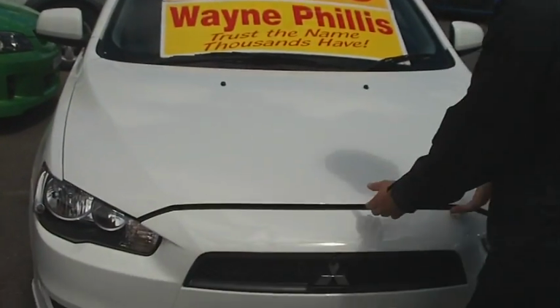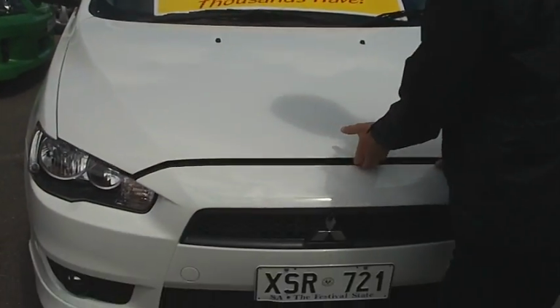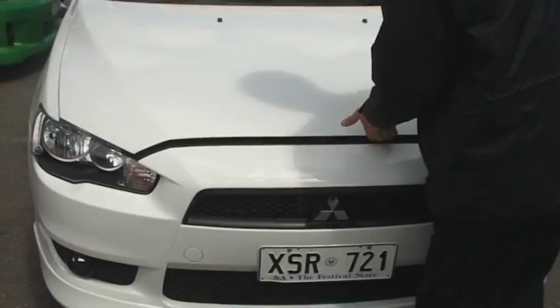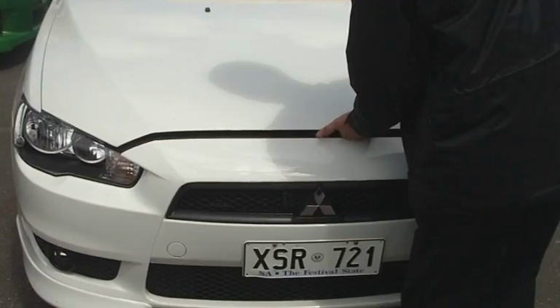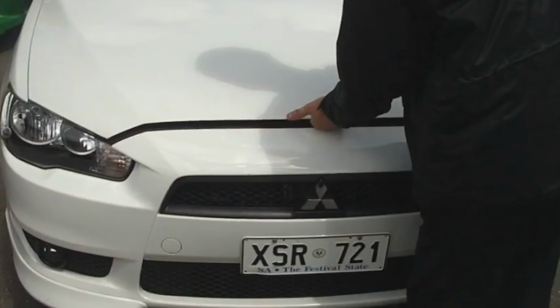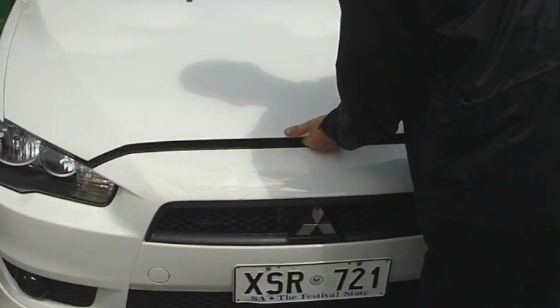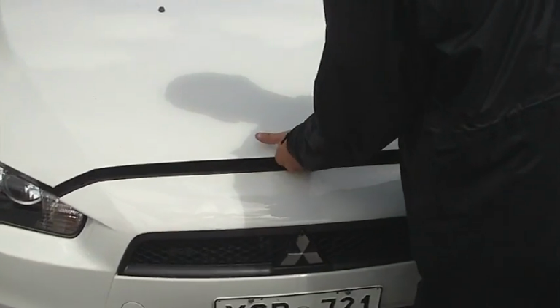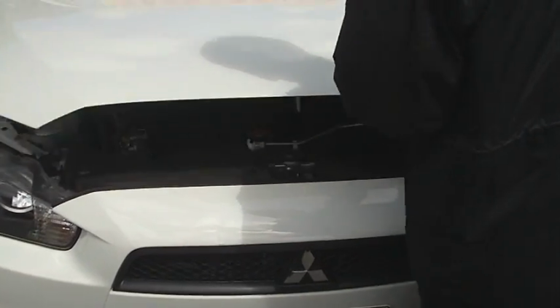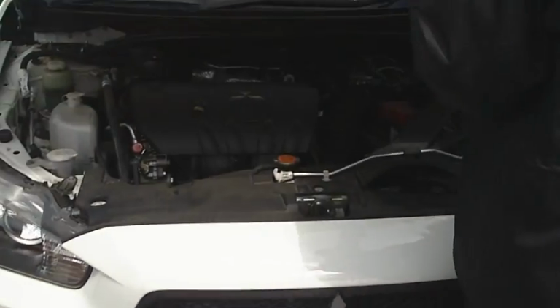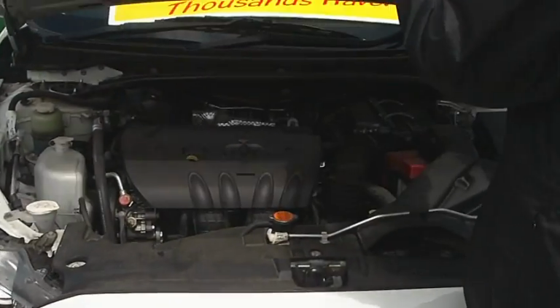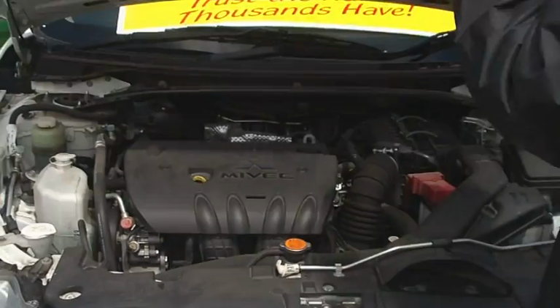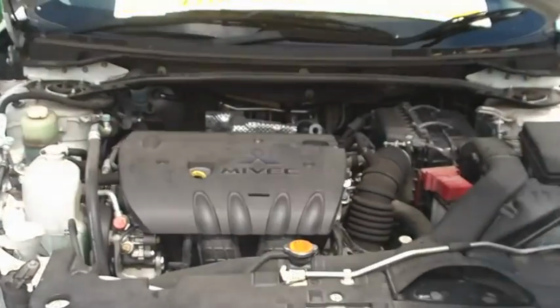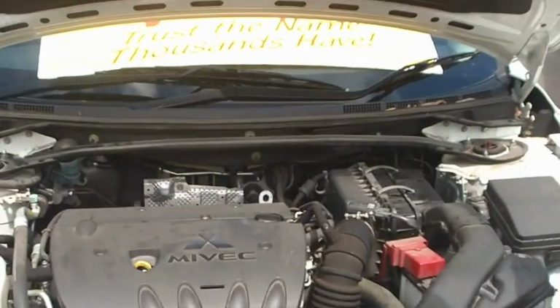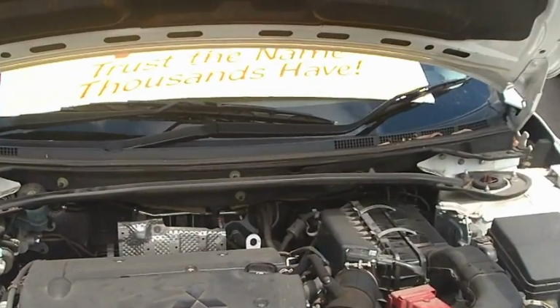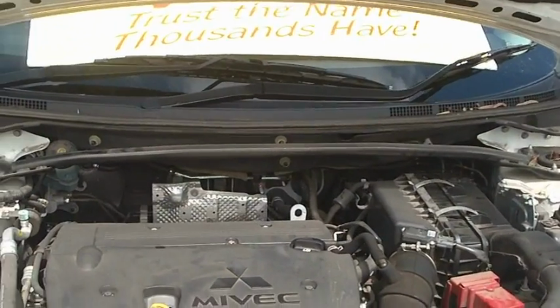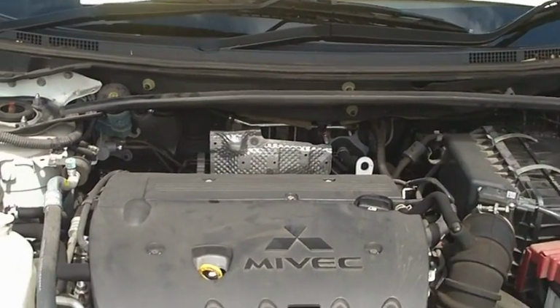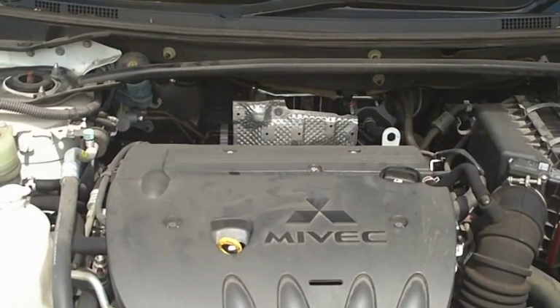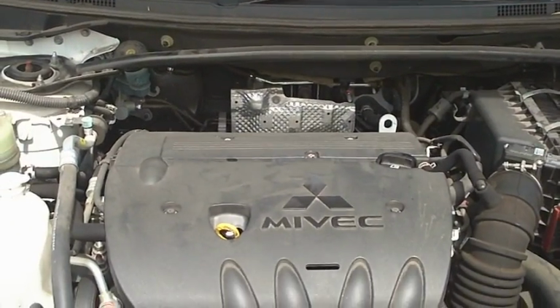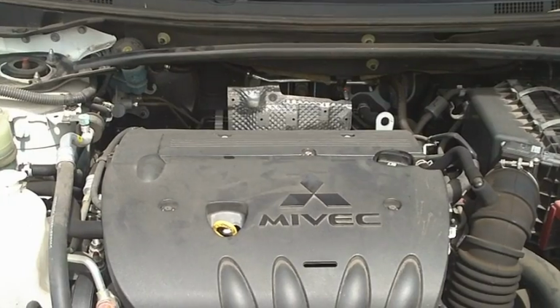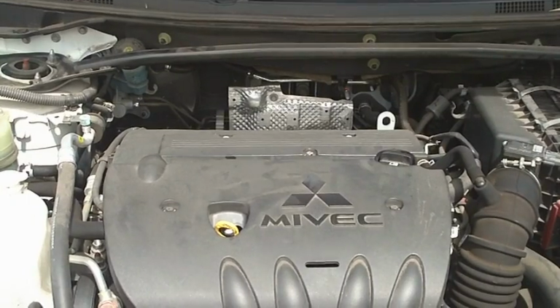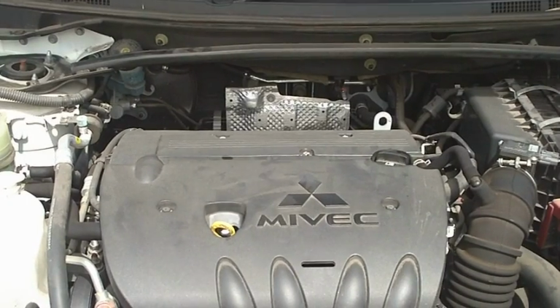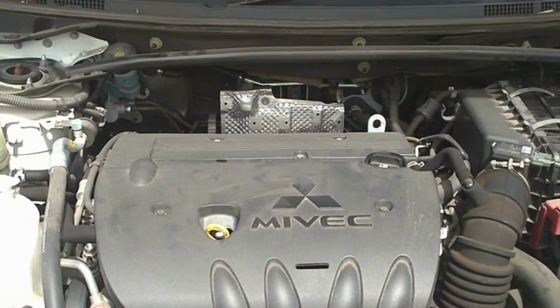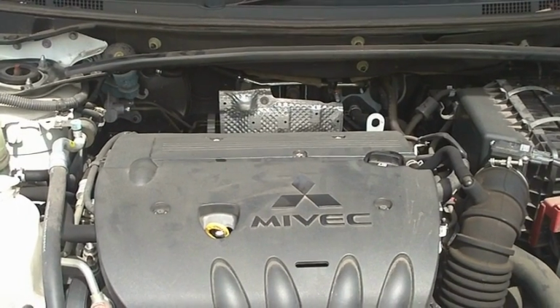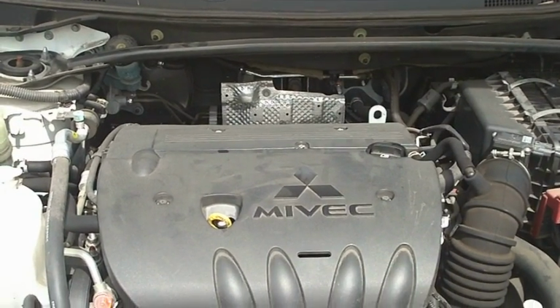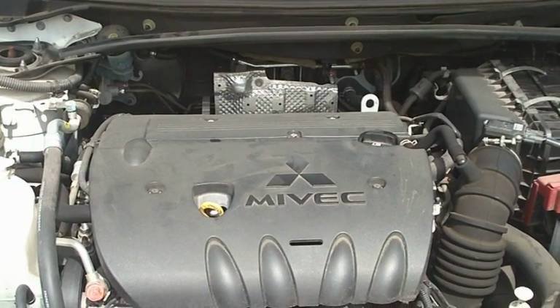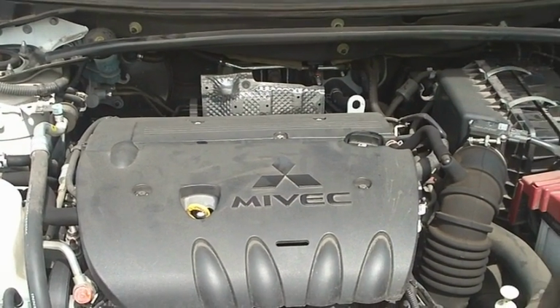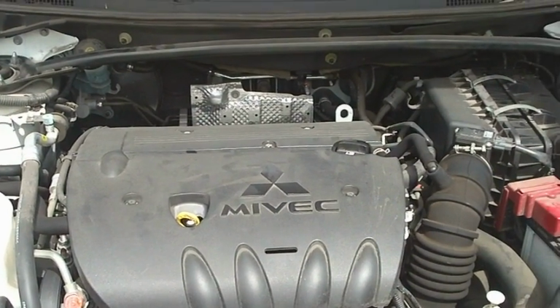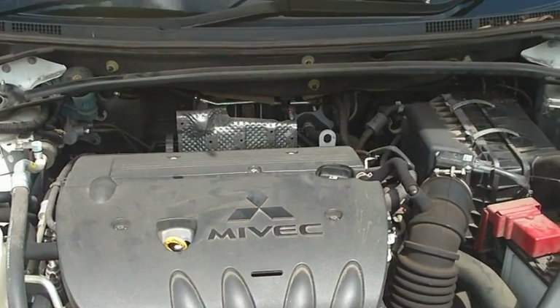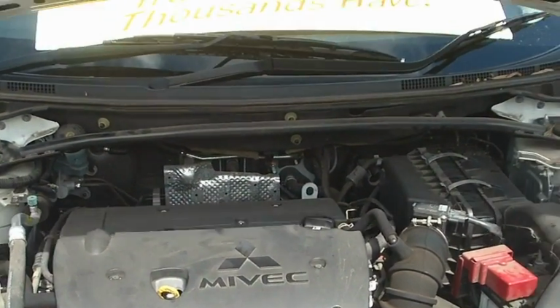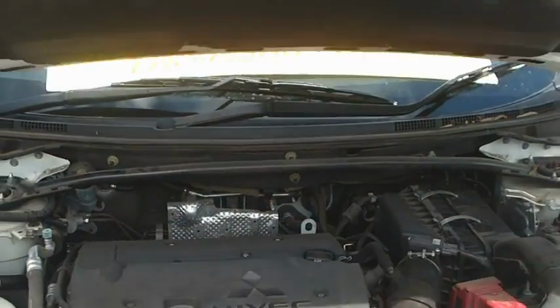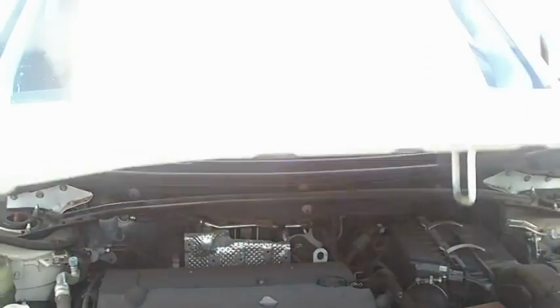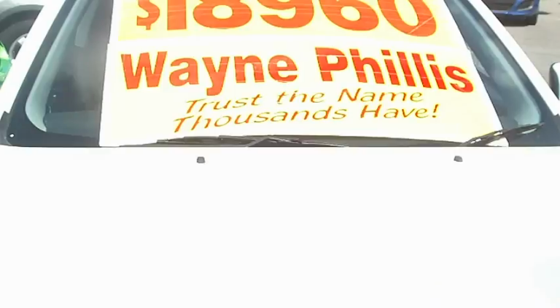I'll just show you underneath the bonnet here as well. The MIVEC motor under there — two litre, so very economical. It's got a six-speed transmission through it.